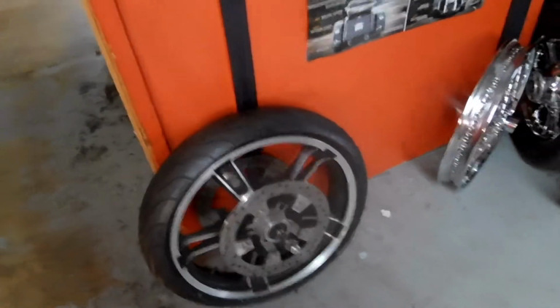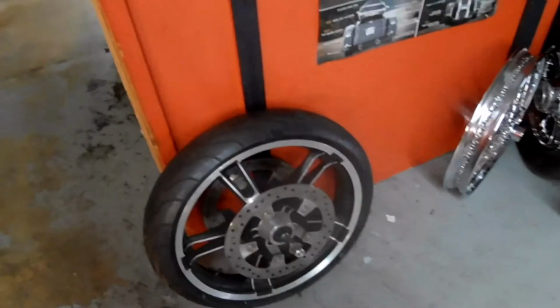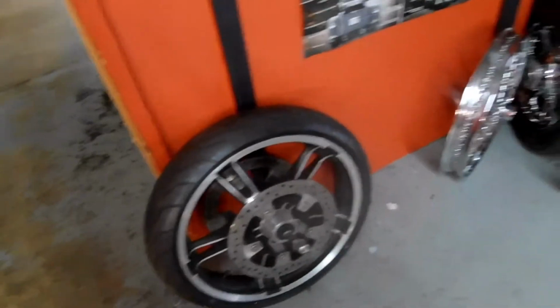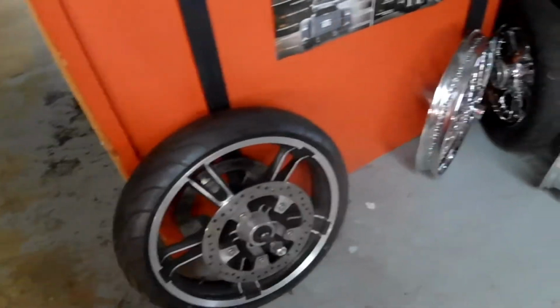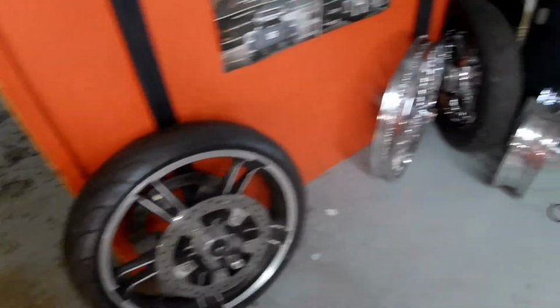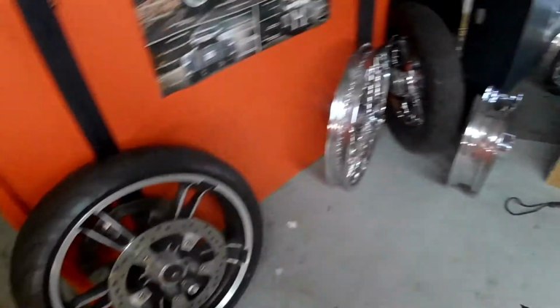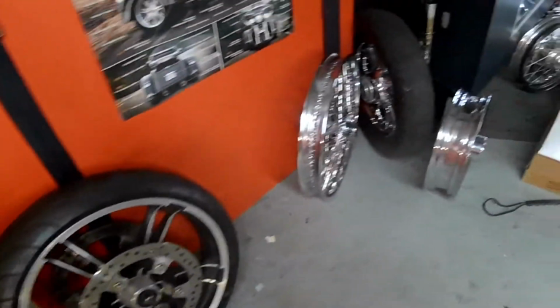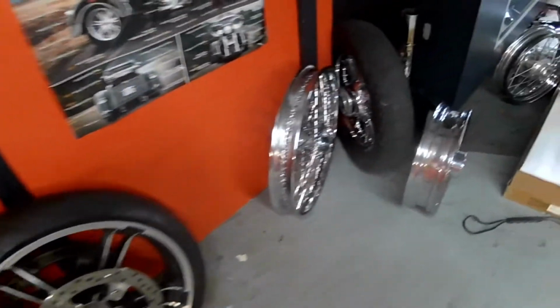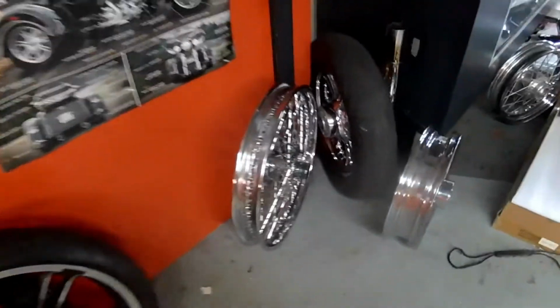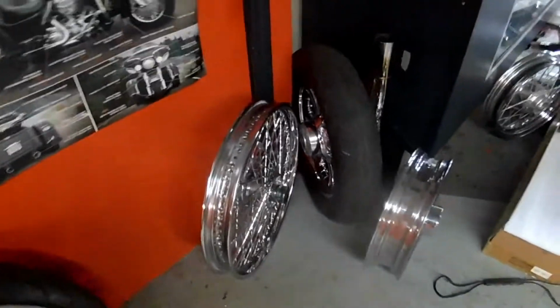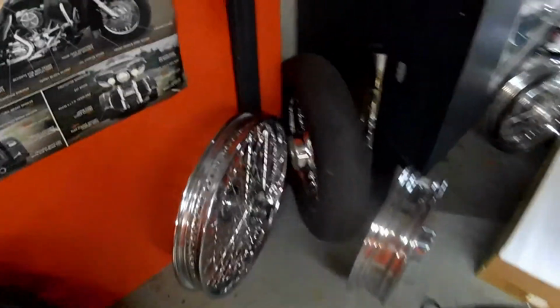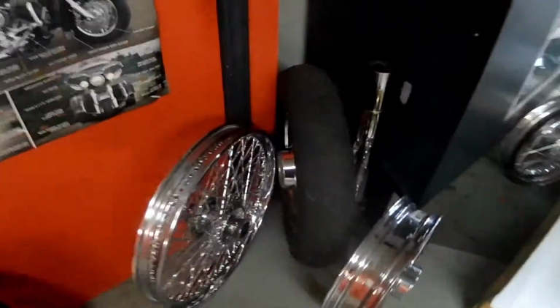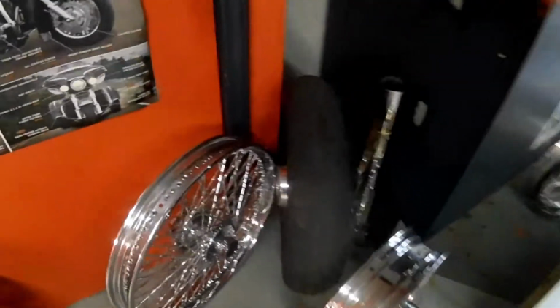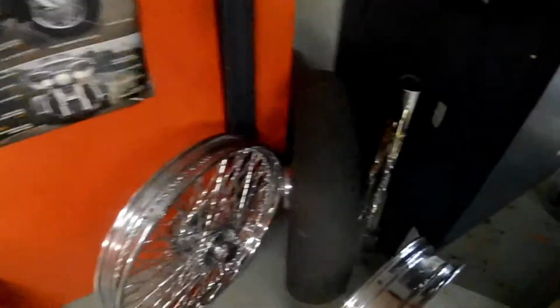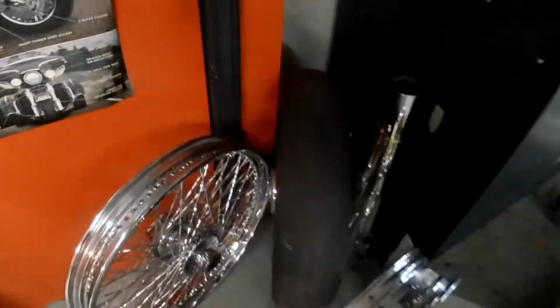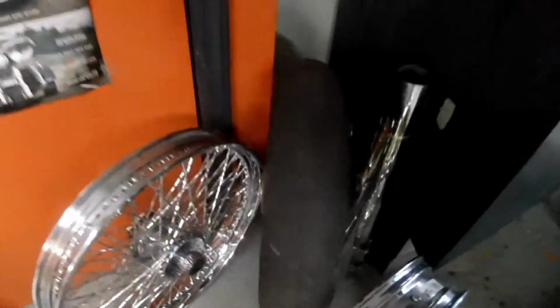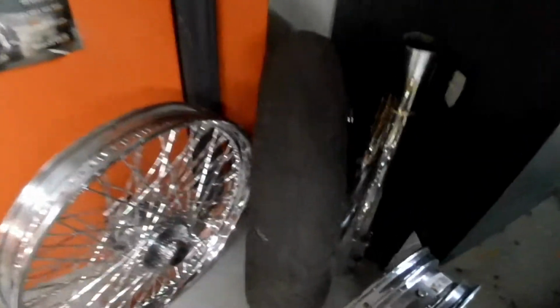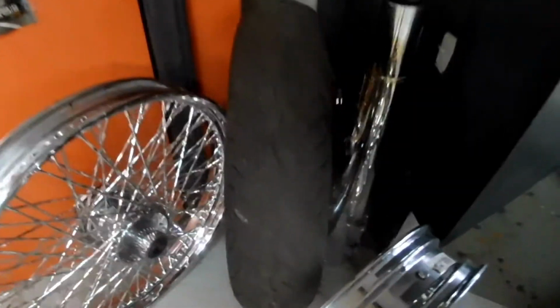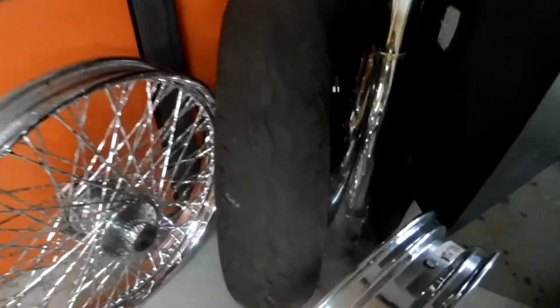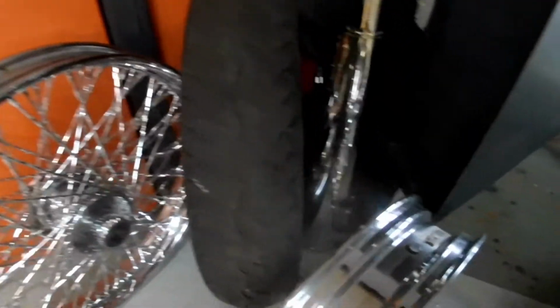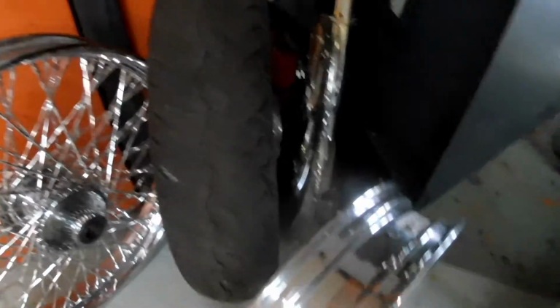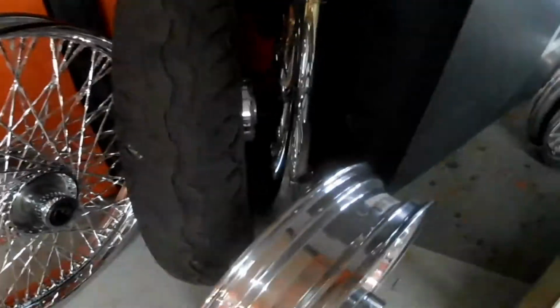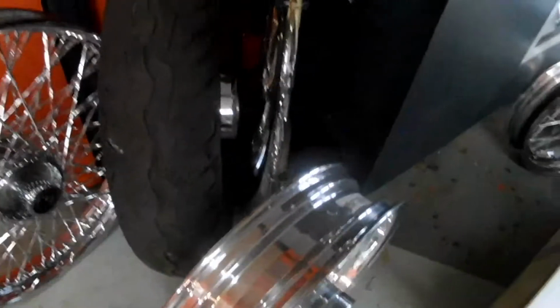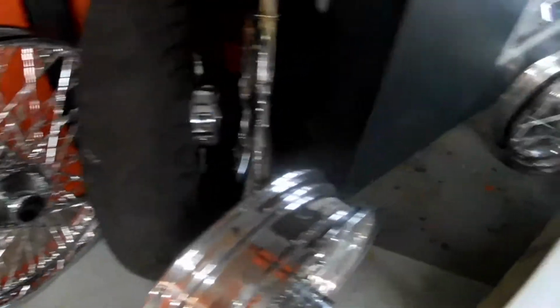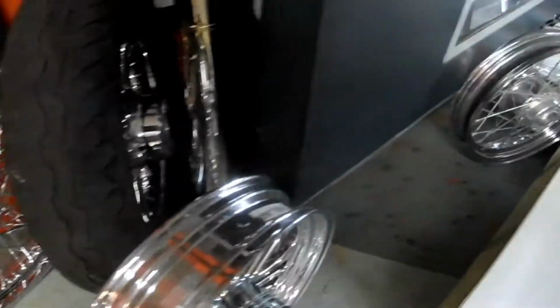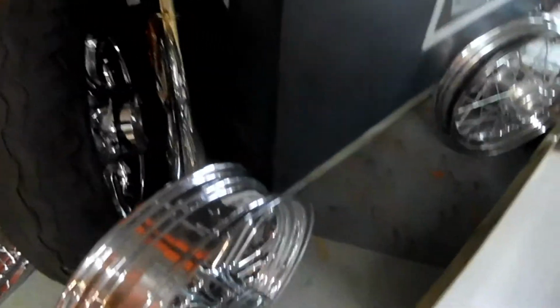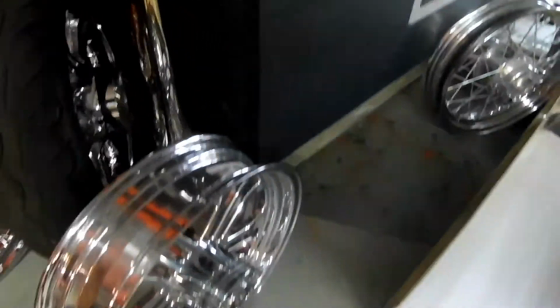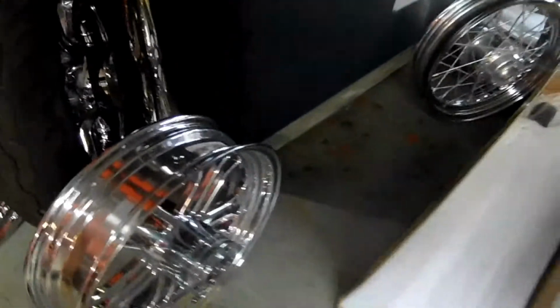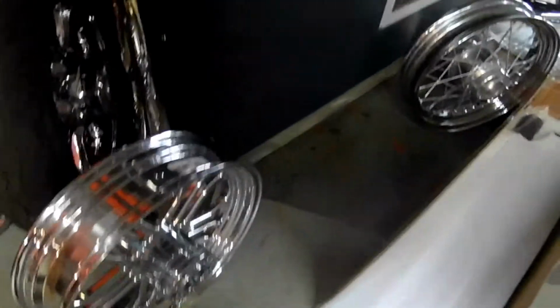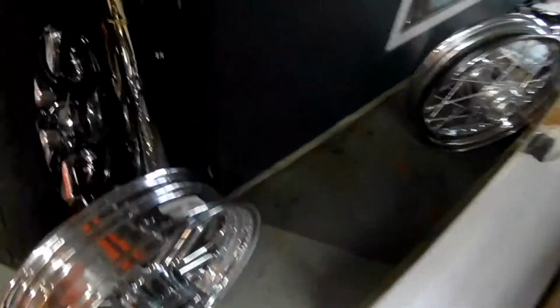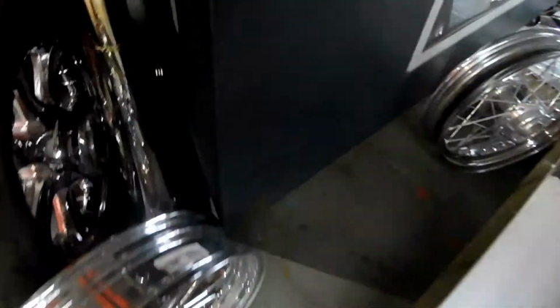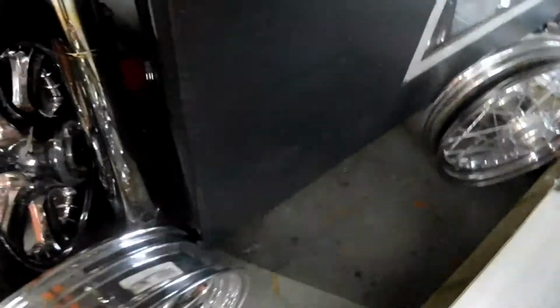If you need anything like this — modifications done — once again, you guys need to check out DK Customs.